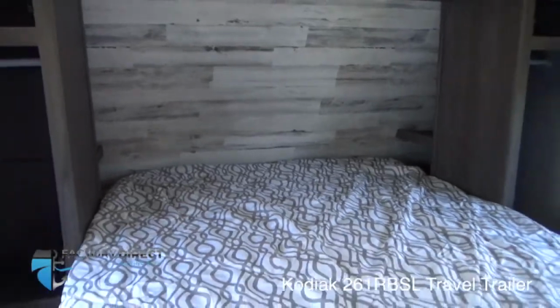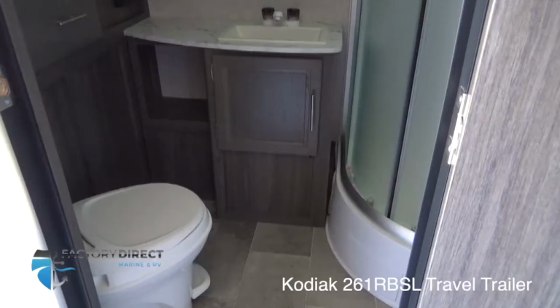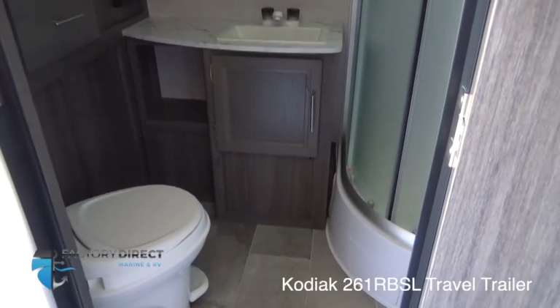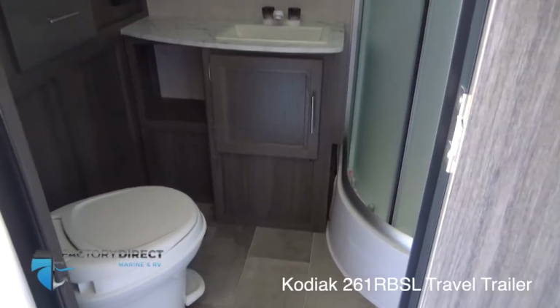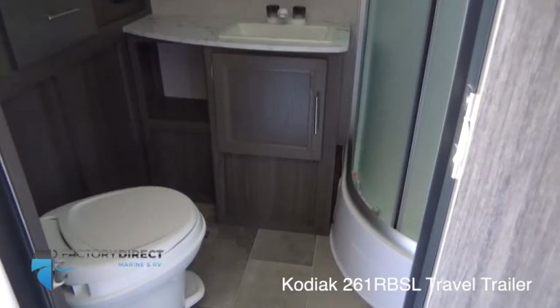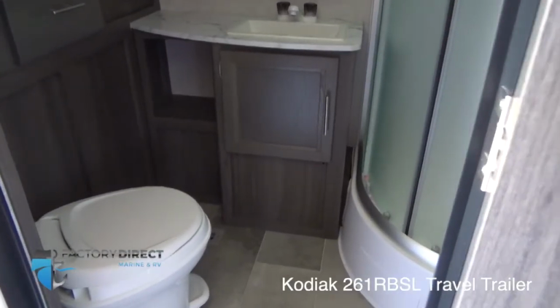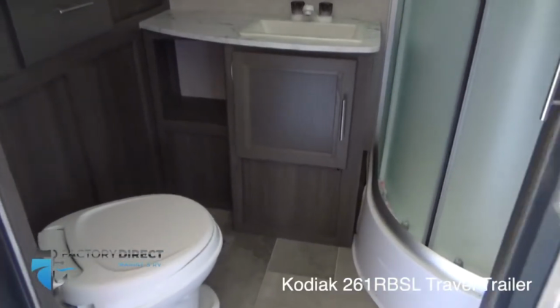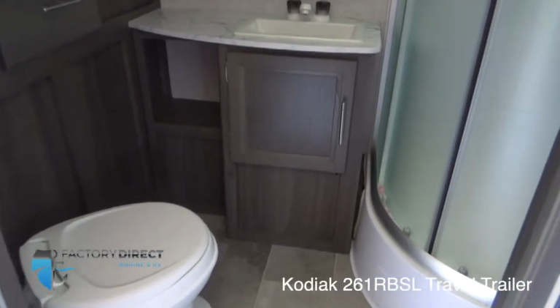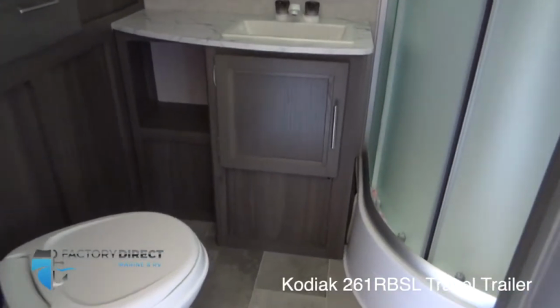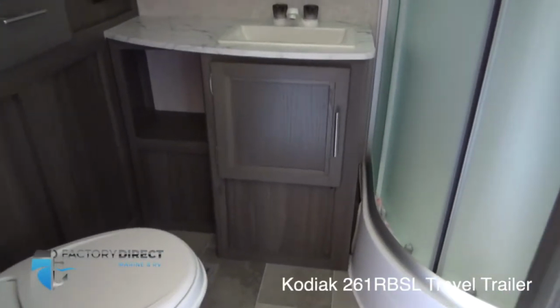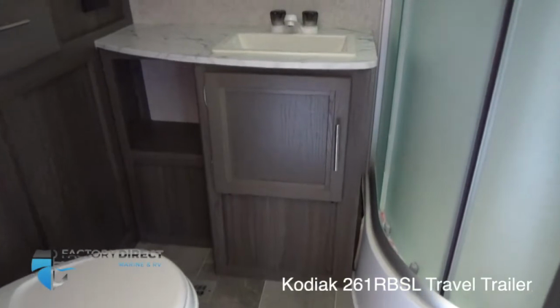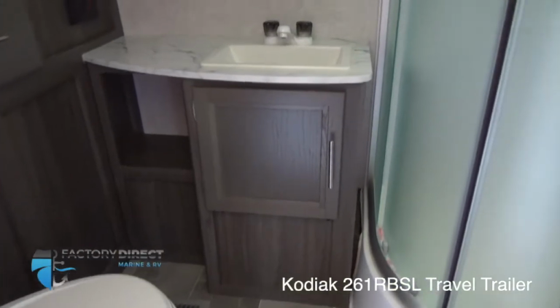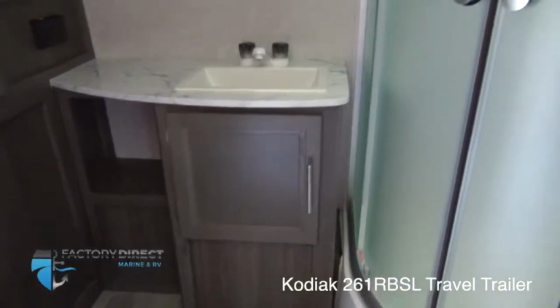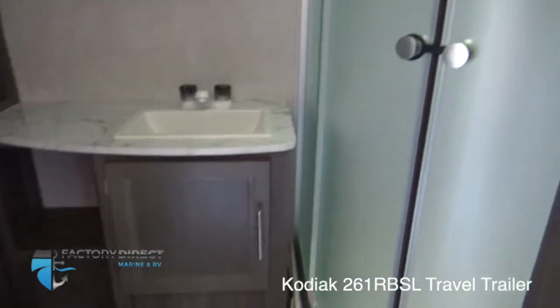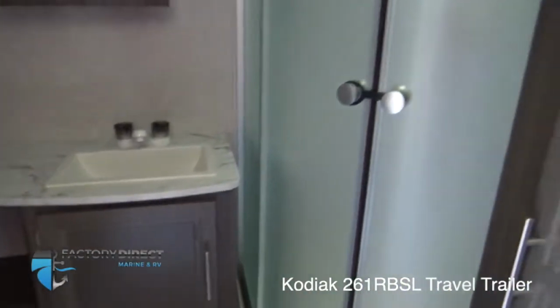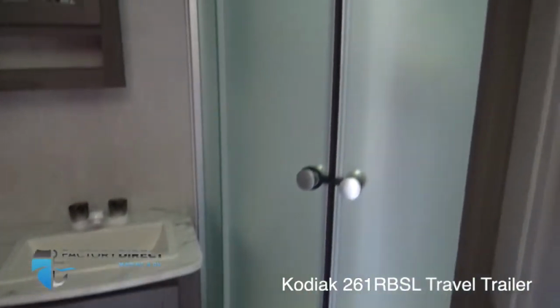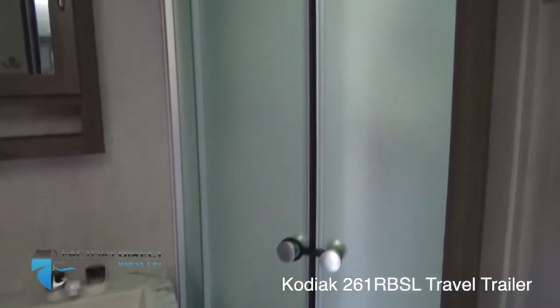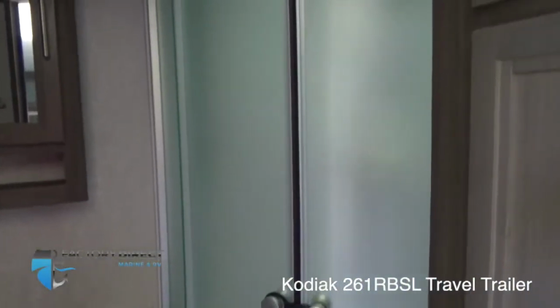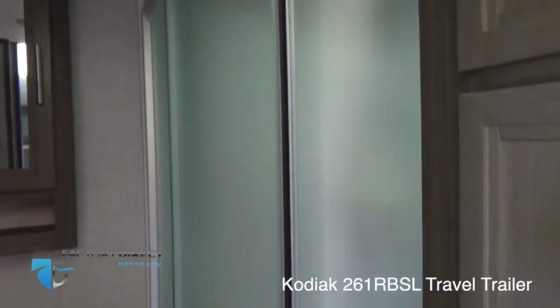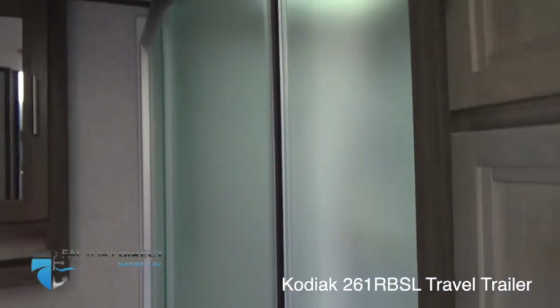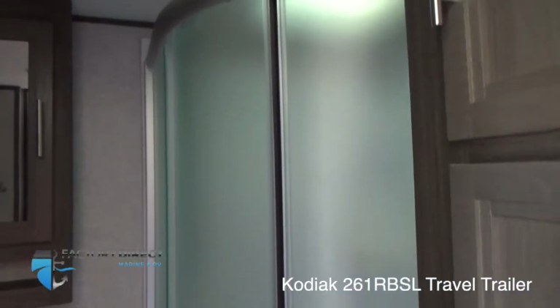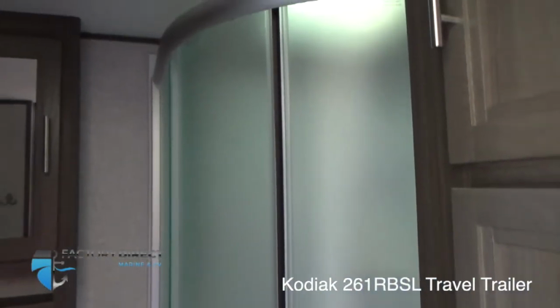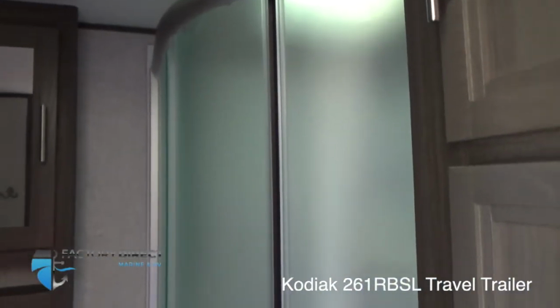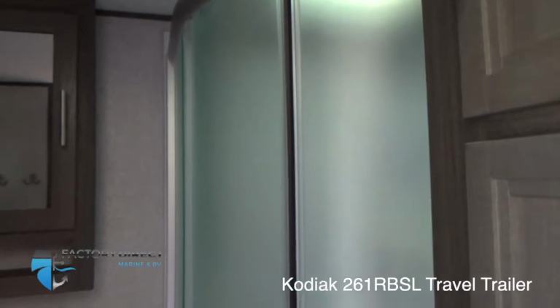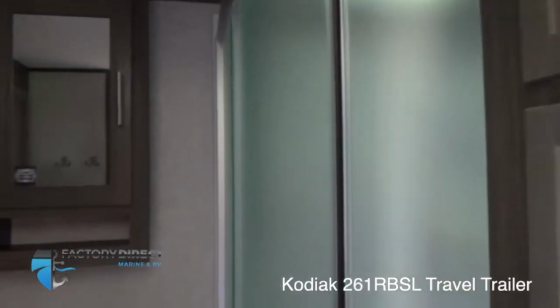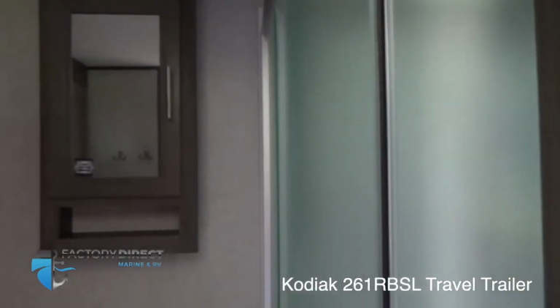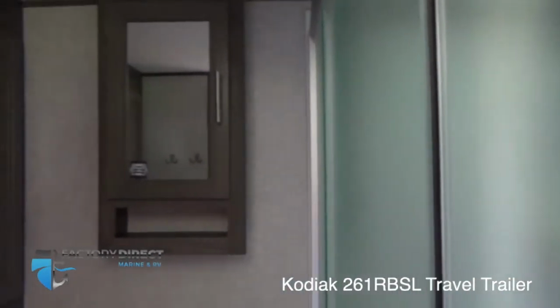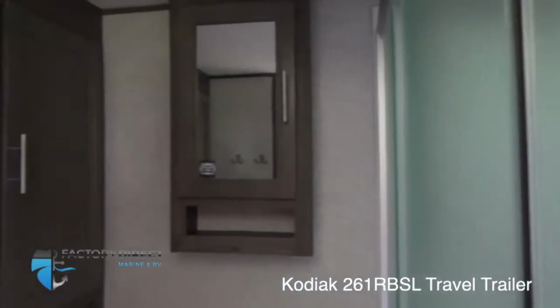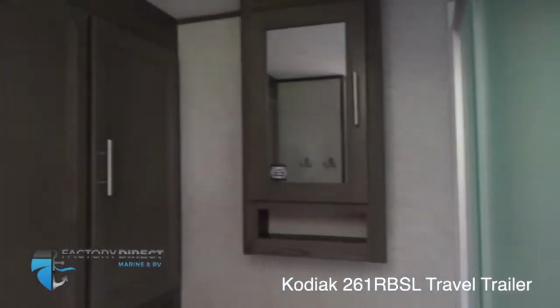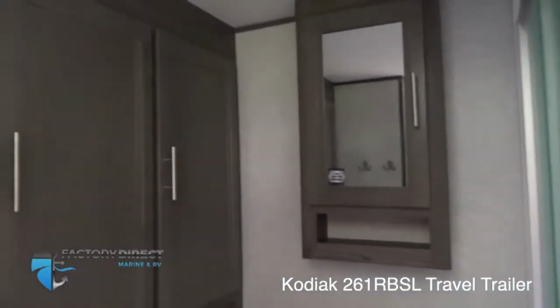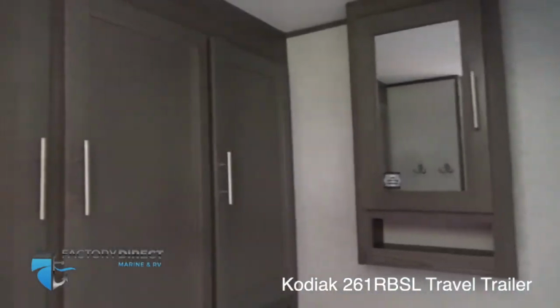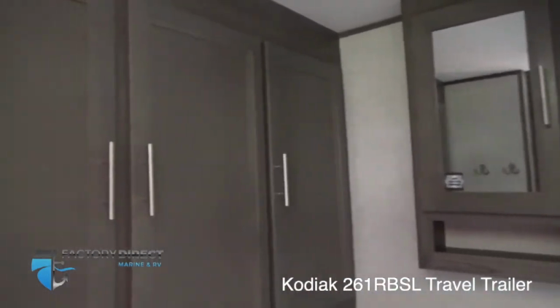You have a very conveniently located, fully featured bathroom featuring this gorgeous glass shower. You've got a mirror medicine cabinet, and look at all of this space.